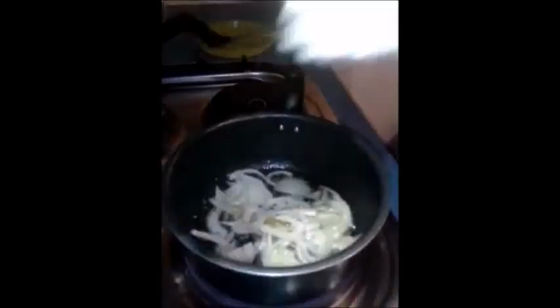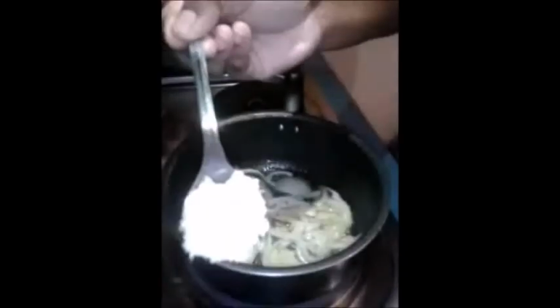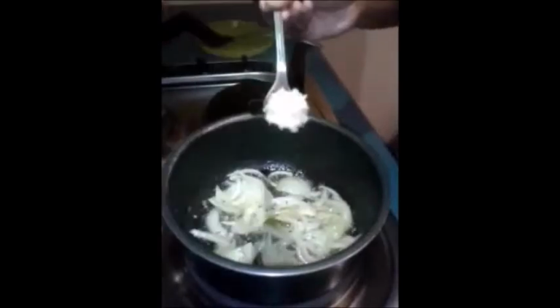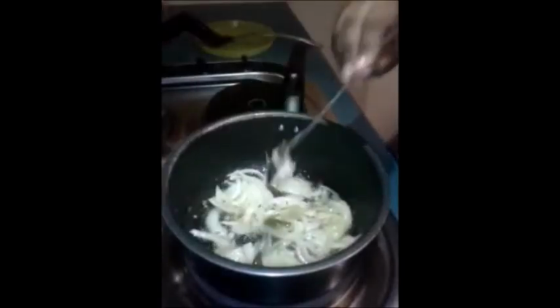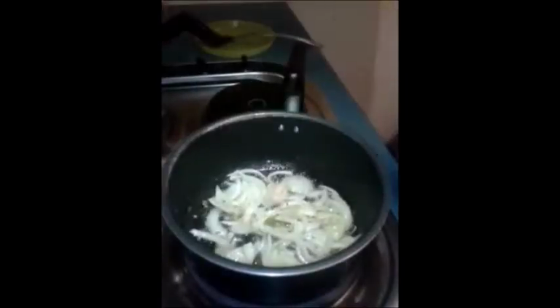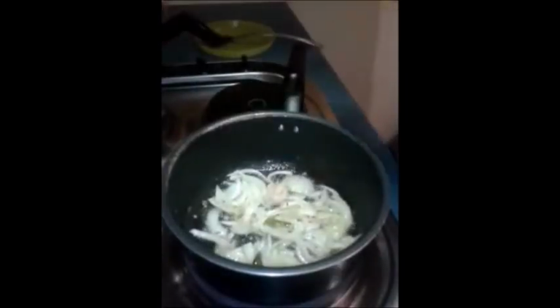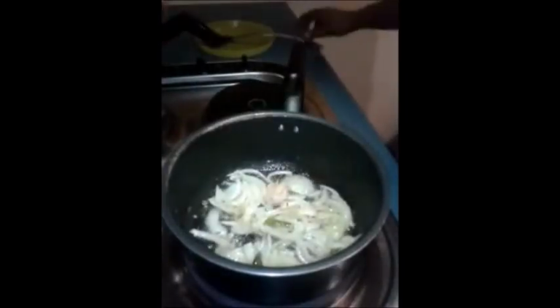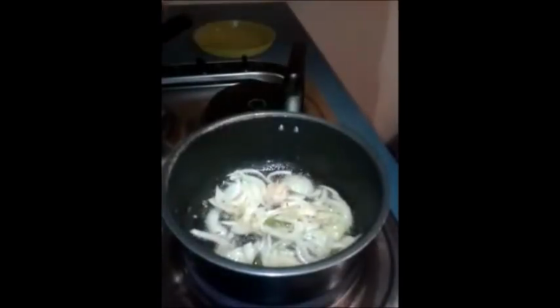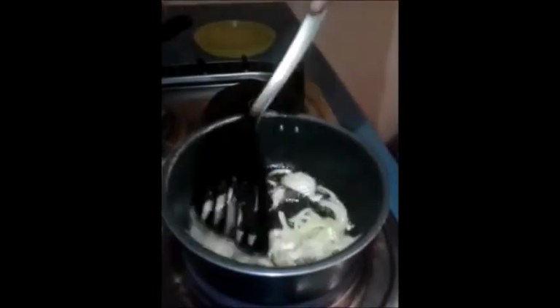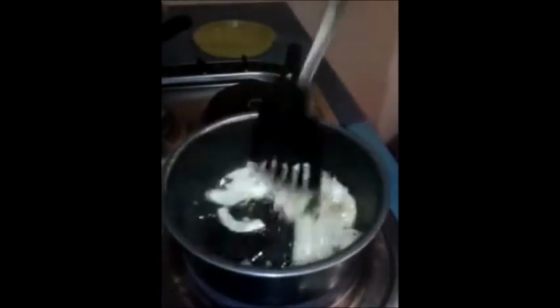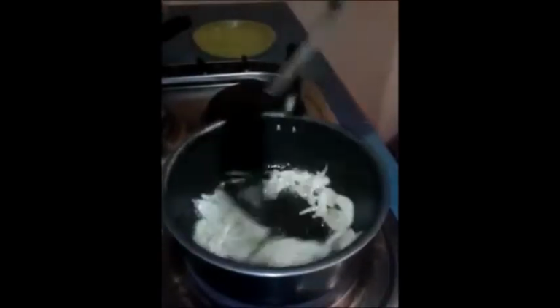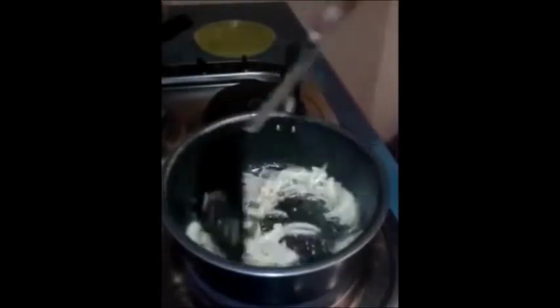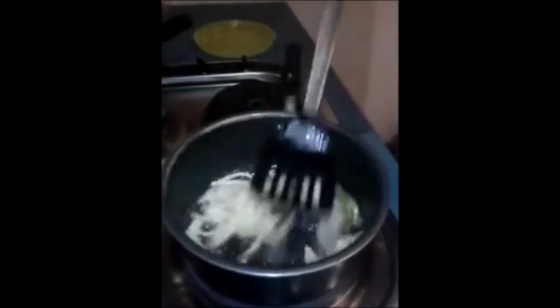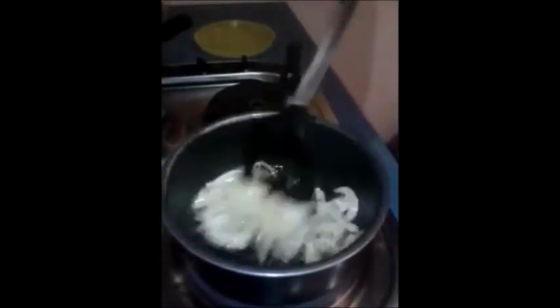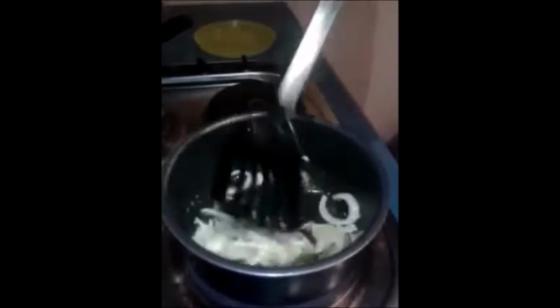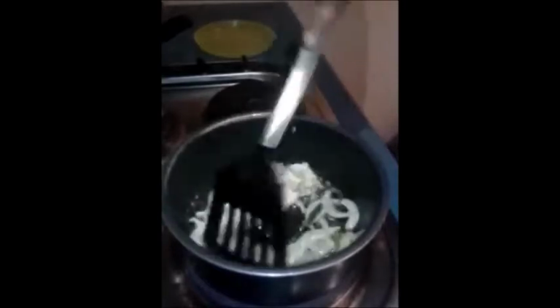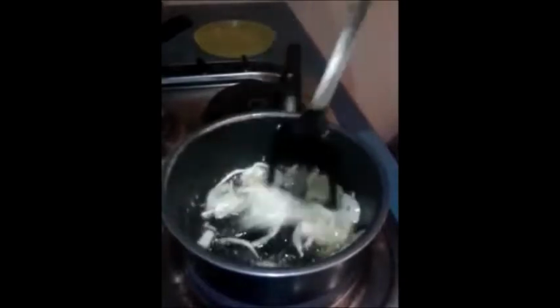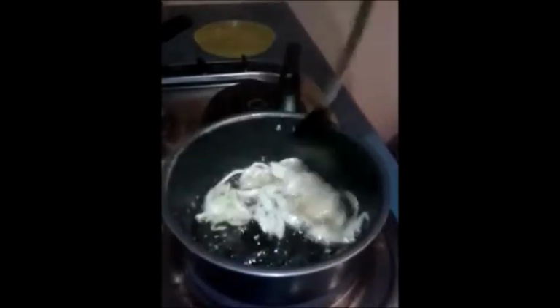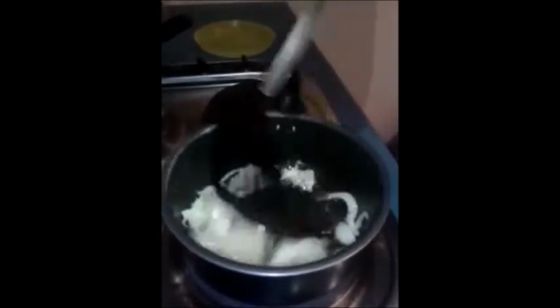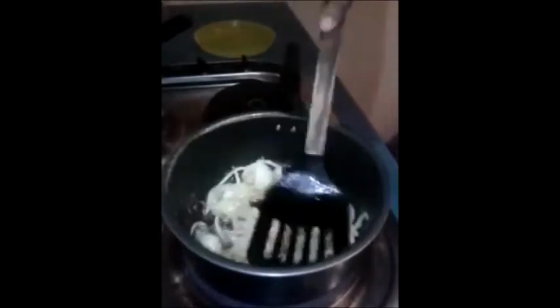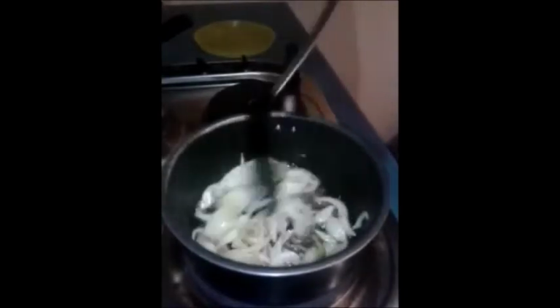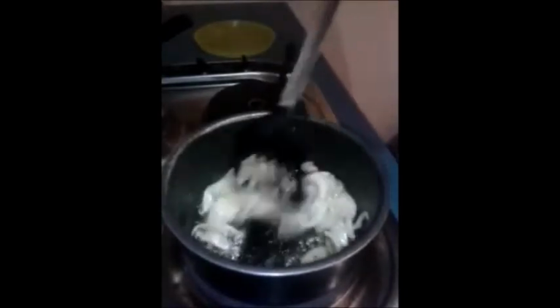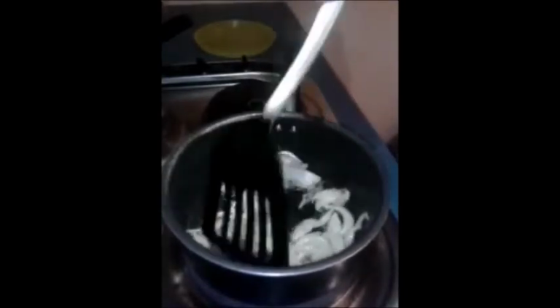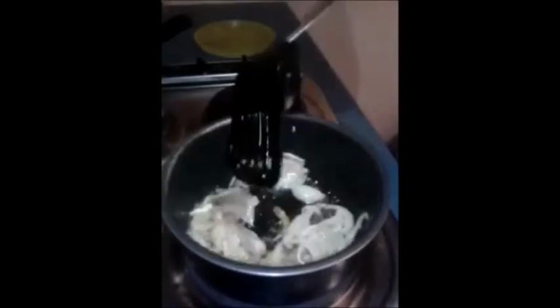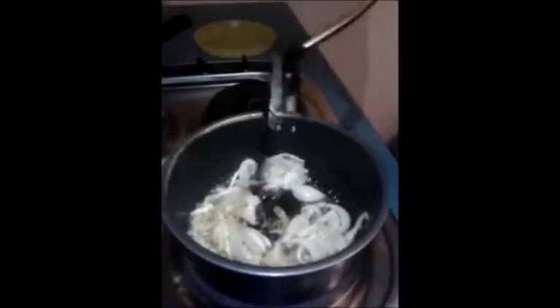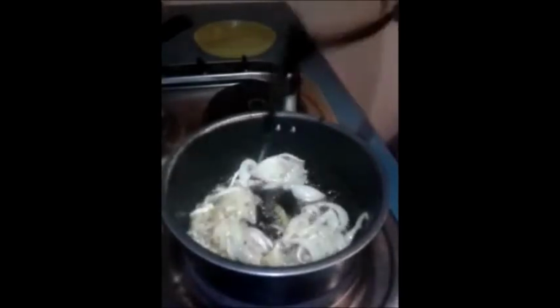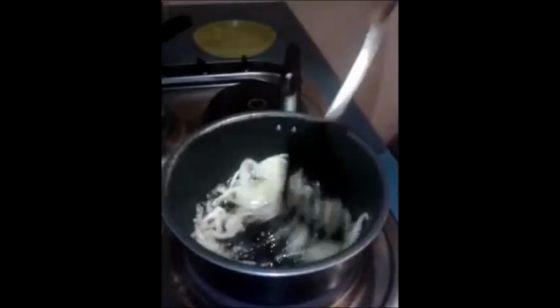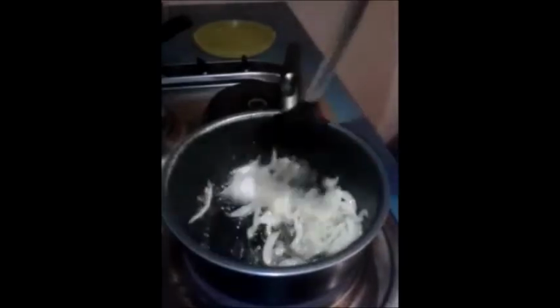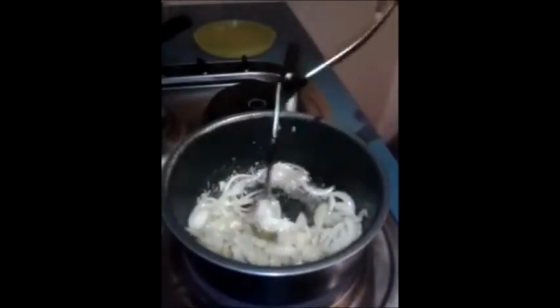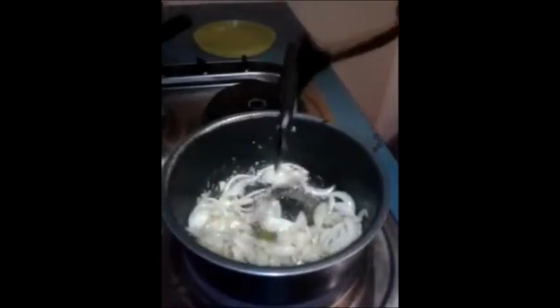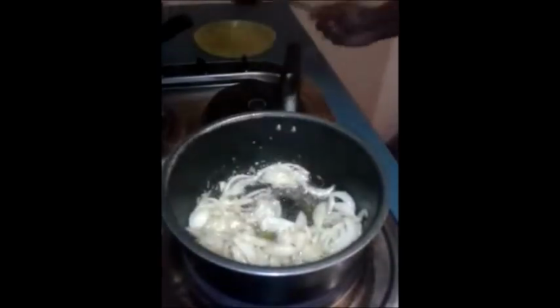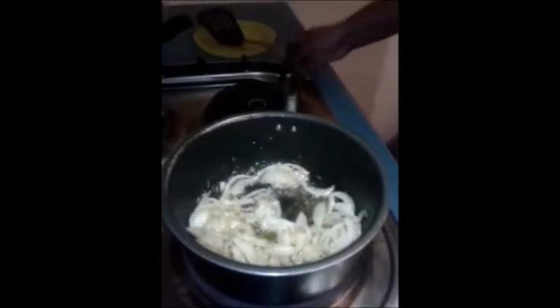Next I am adding one teaspoon of ginger garlic paste, and let it fry for some time till the raw smell goes away.